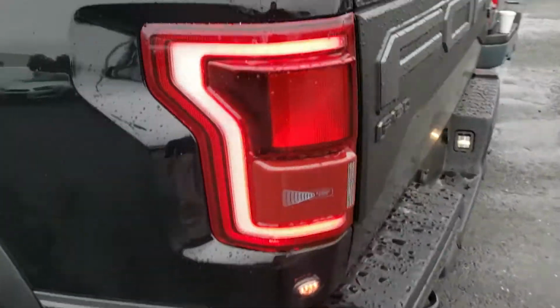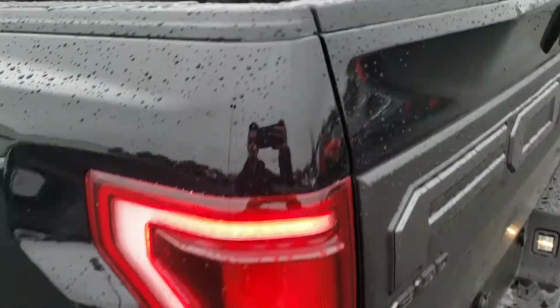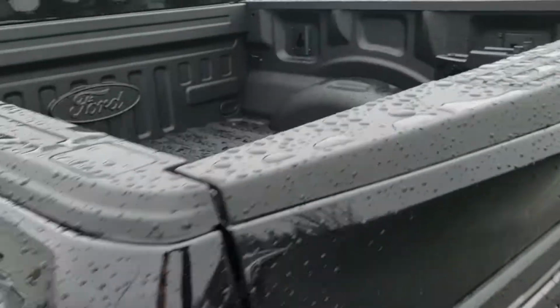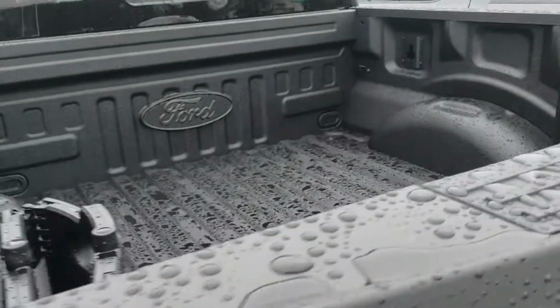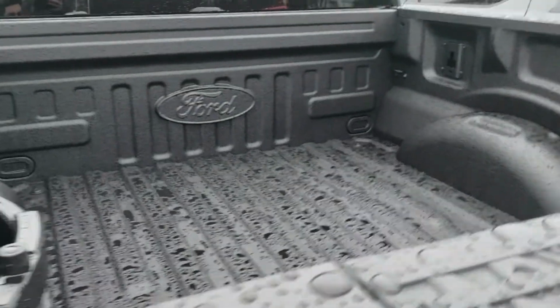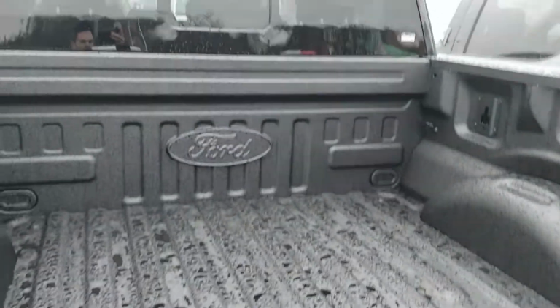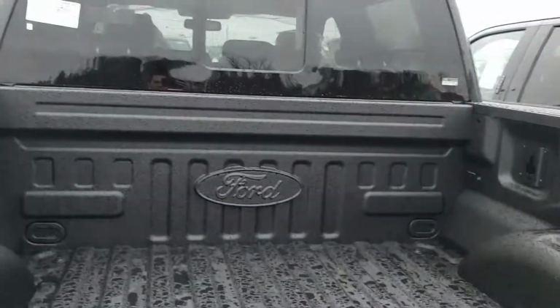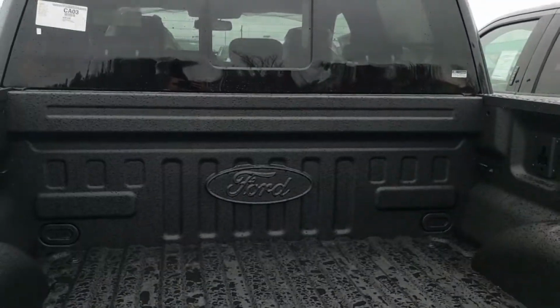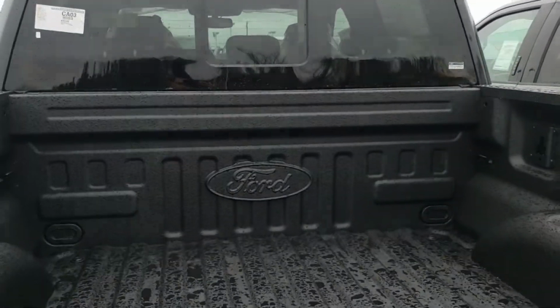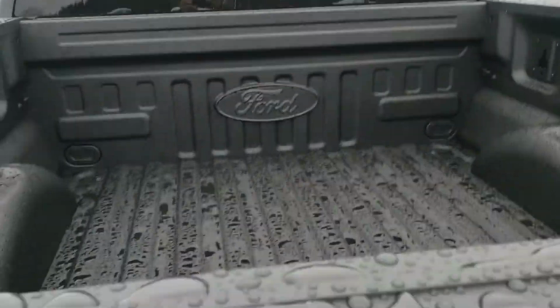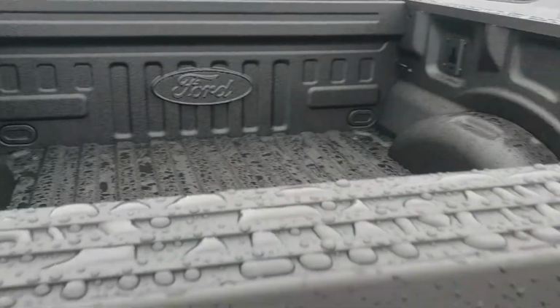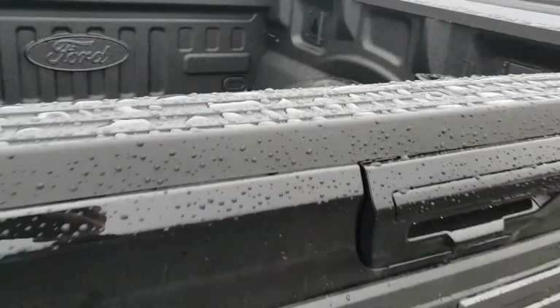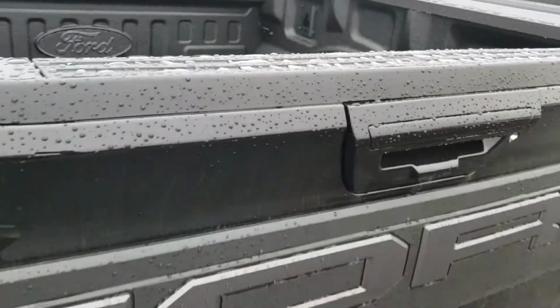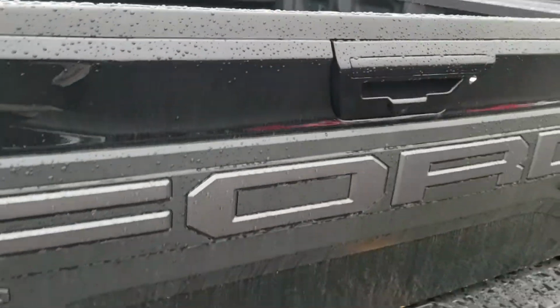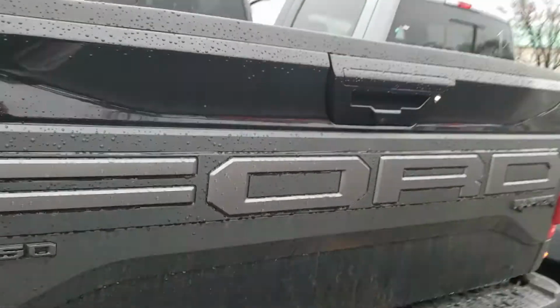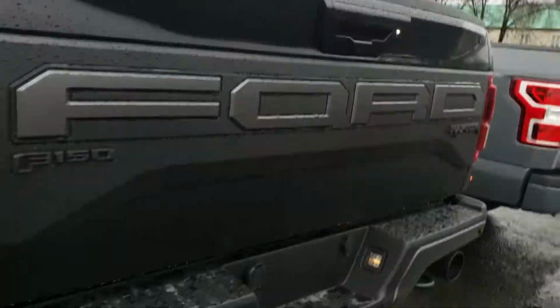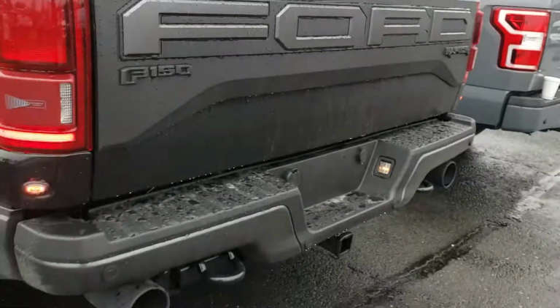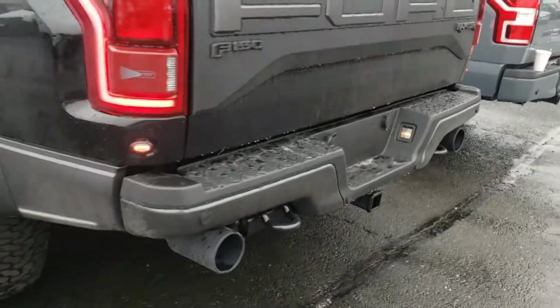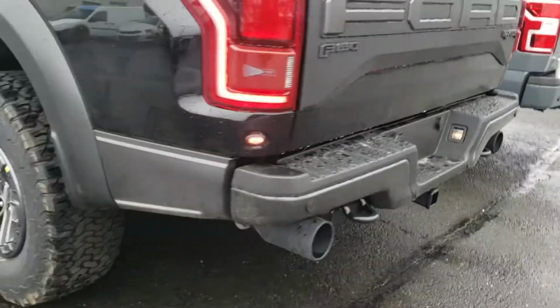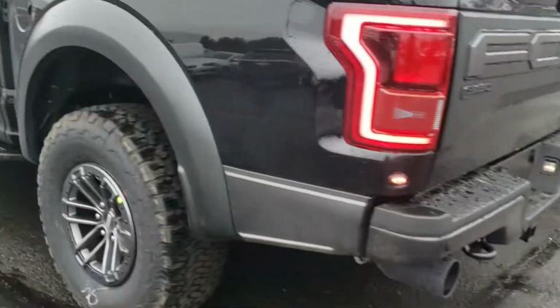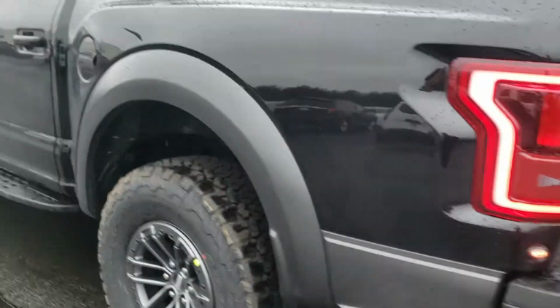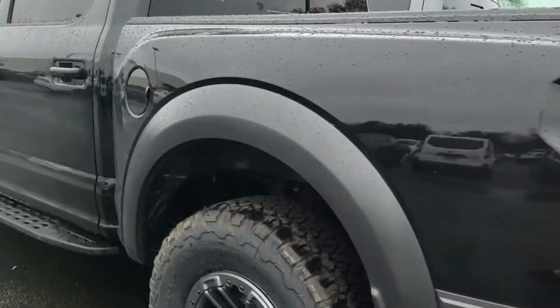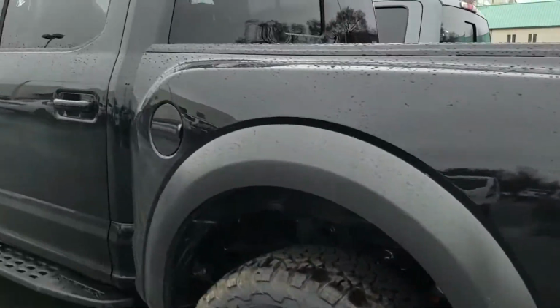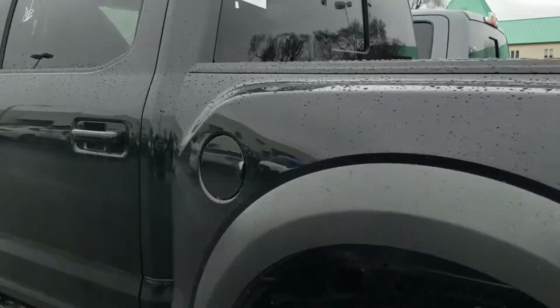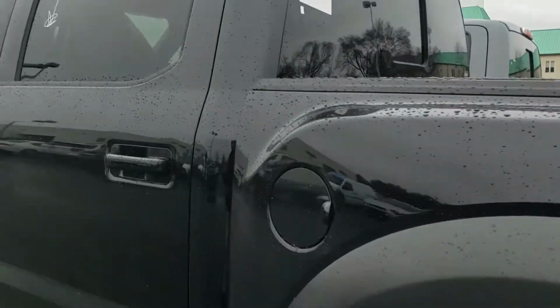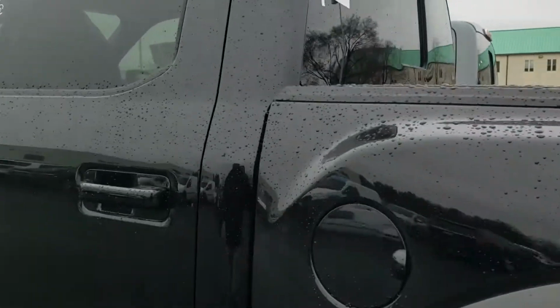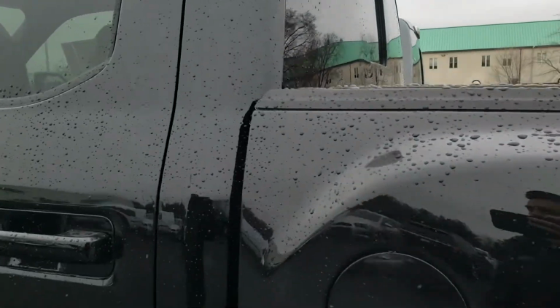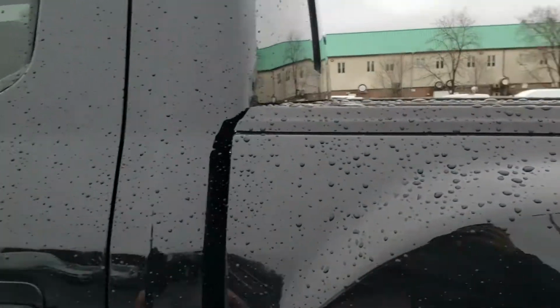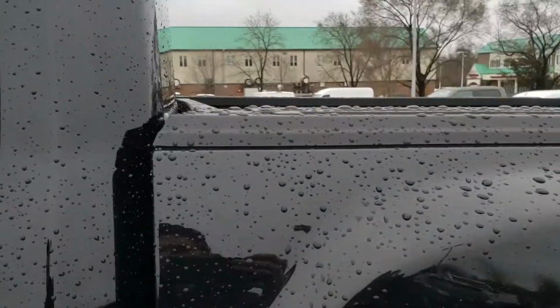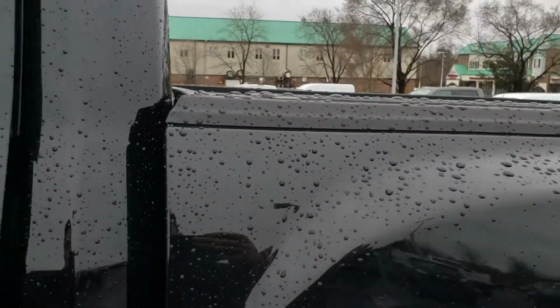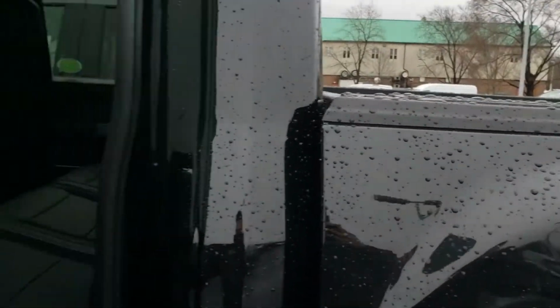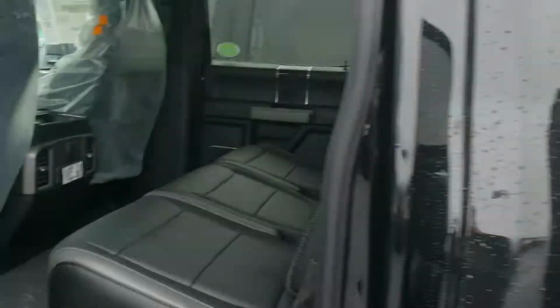This one has the spray-in bed liner. You can see the Ford emblem right there, as well as the tailgate step. A beautiful vehicle — just arrived, hasn't even gotten pictures yet, not inspected yet, but you're the first one to check it out.